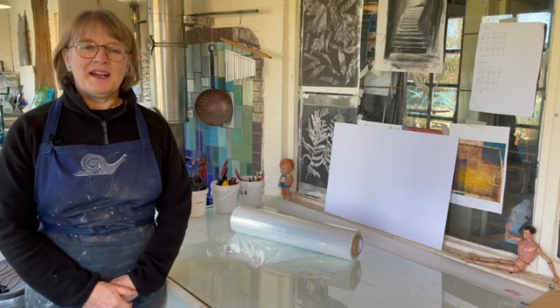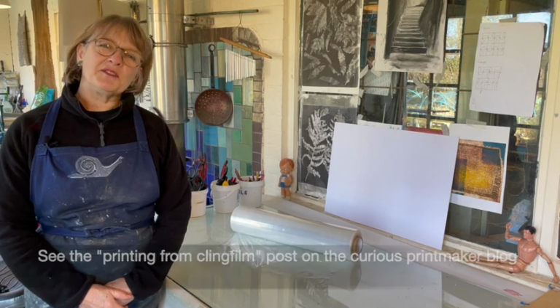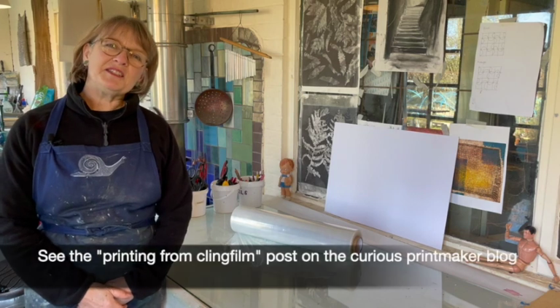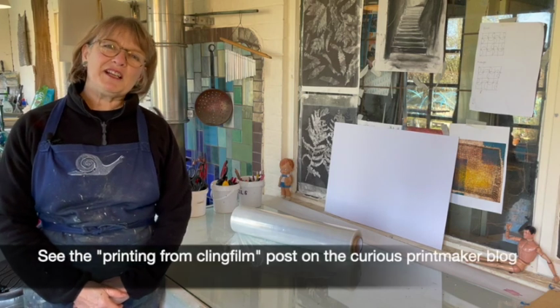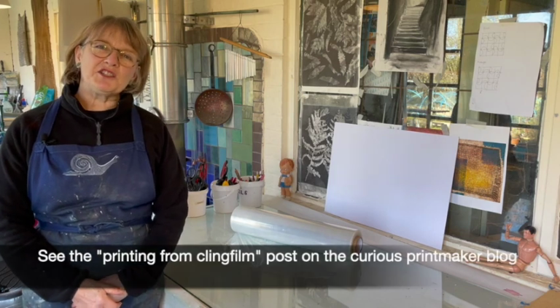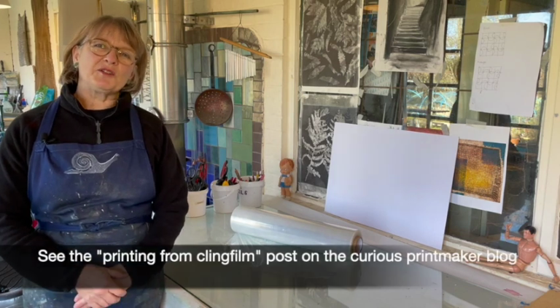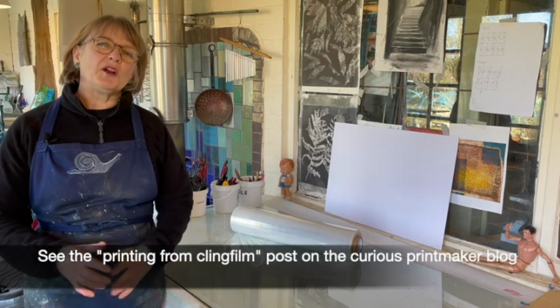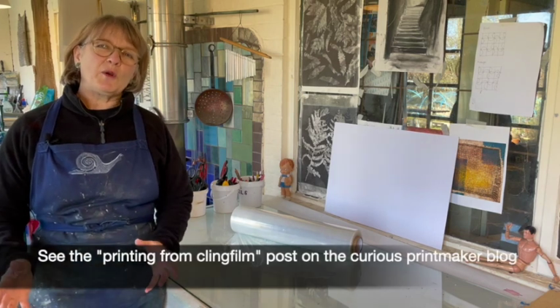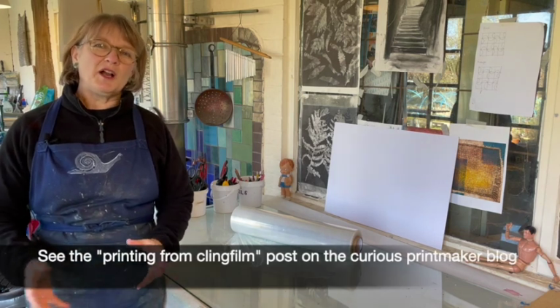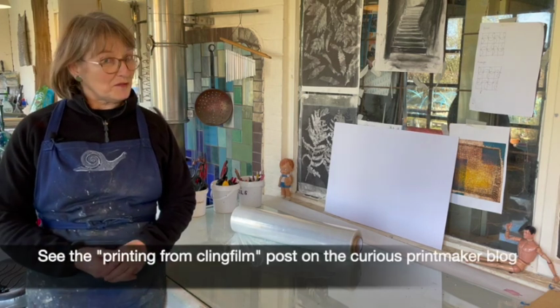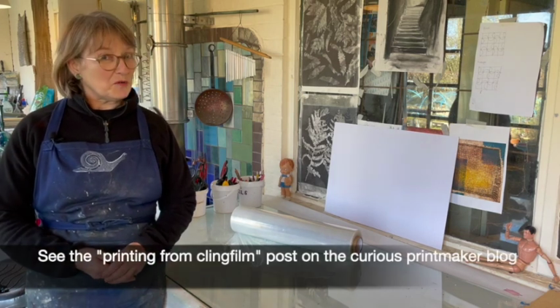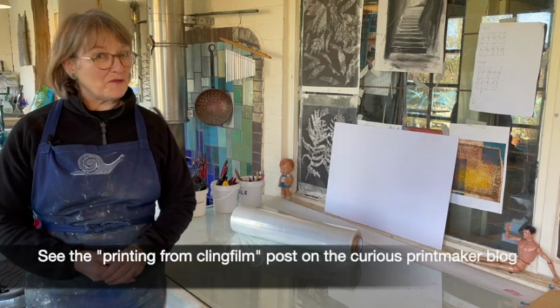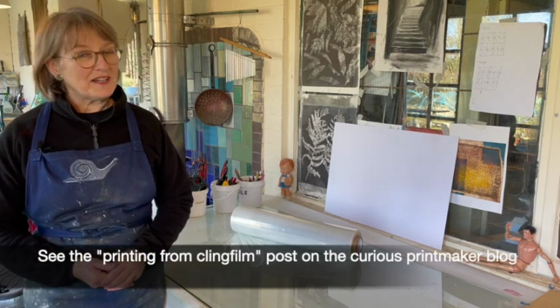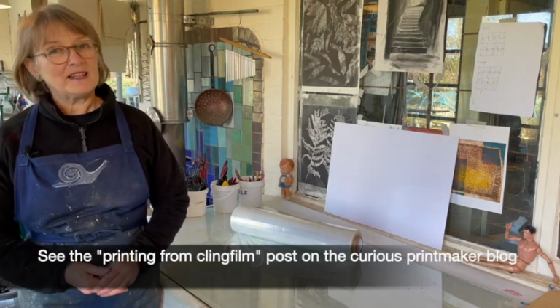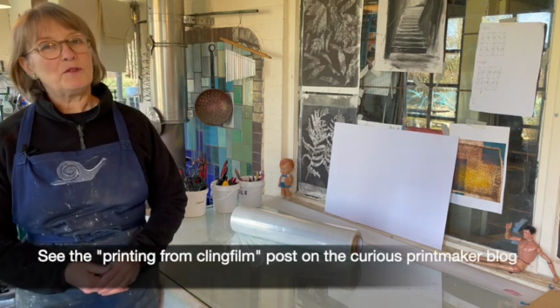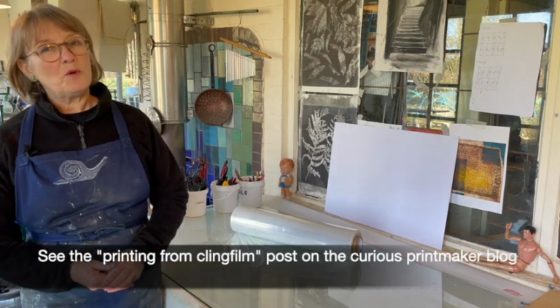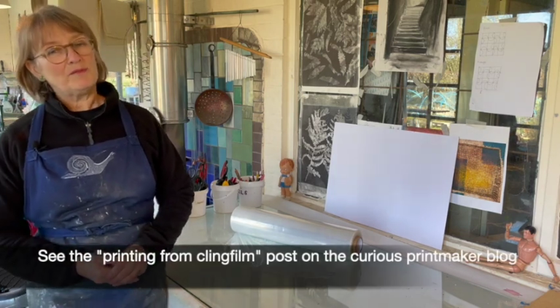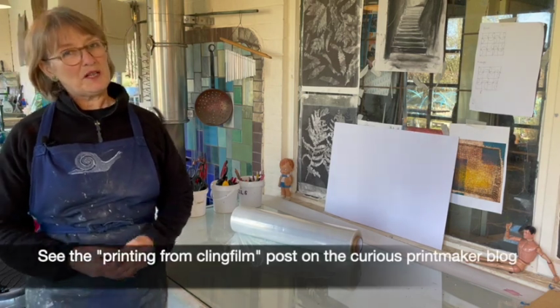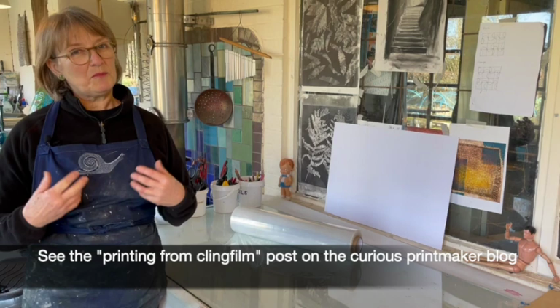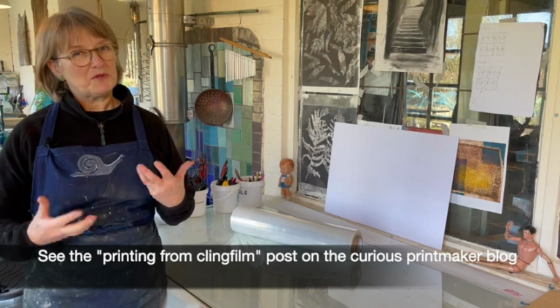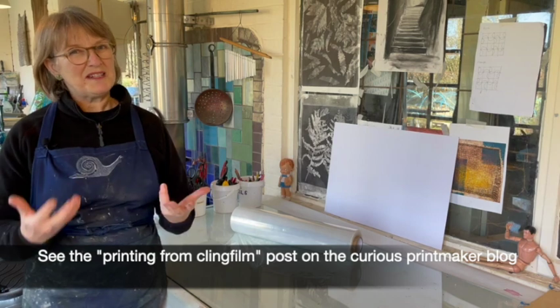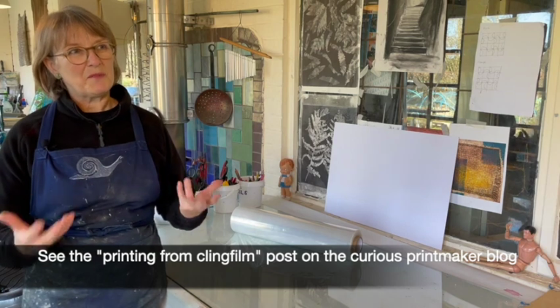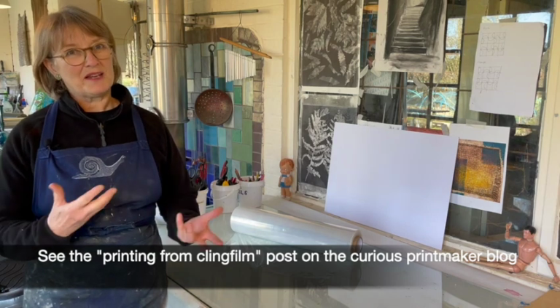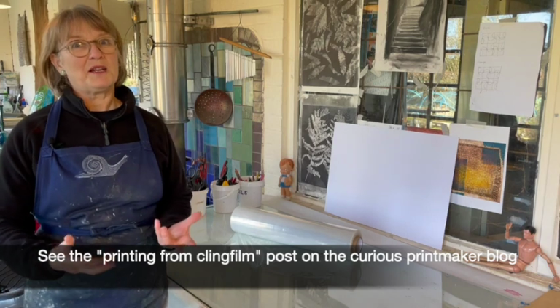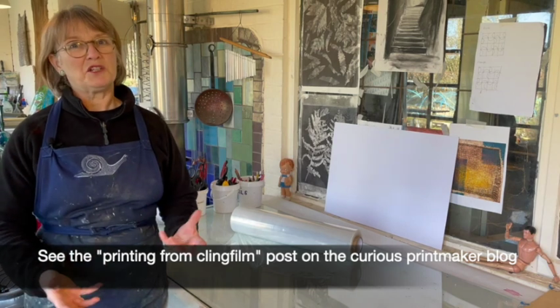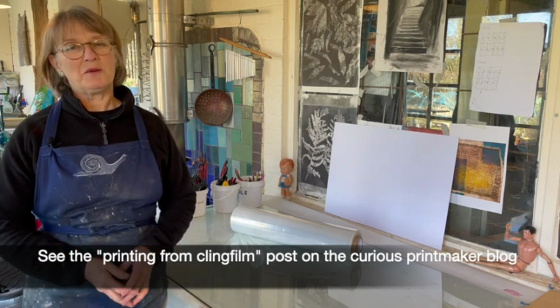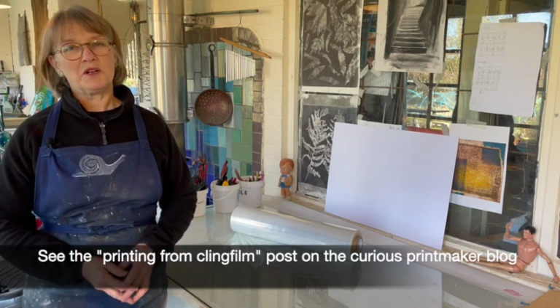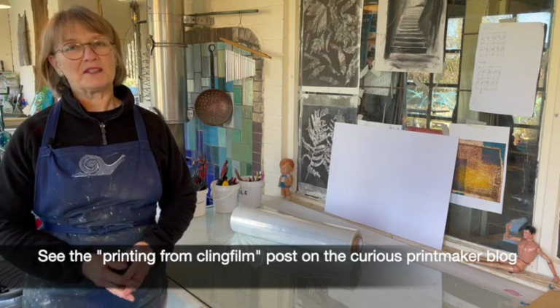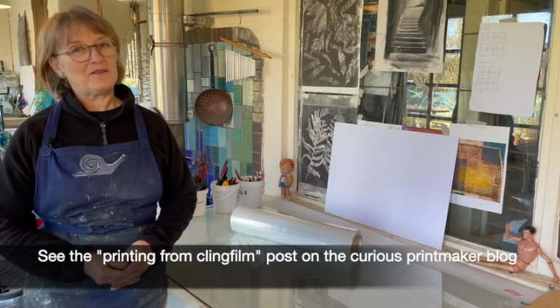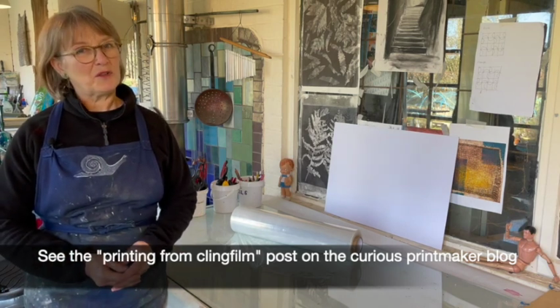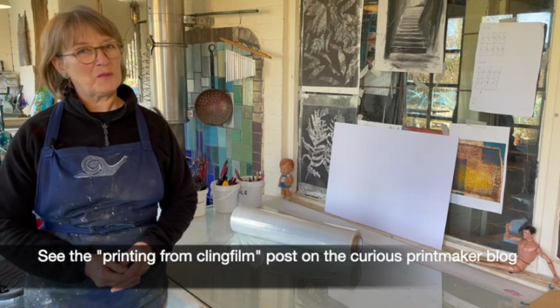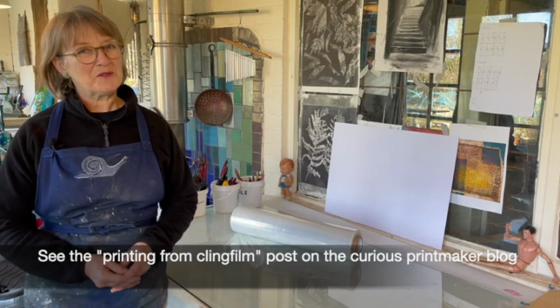This is really just a quick overview of the technique. For more information and a more in-depth explanation of how it works, have a look at the blog post.